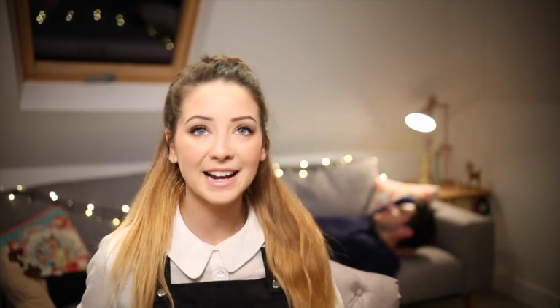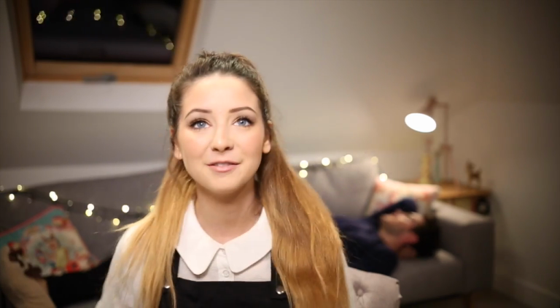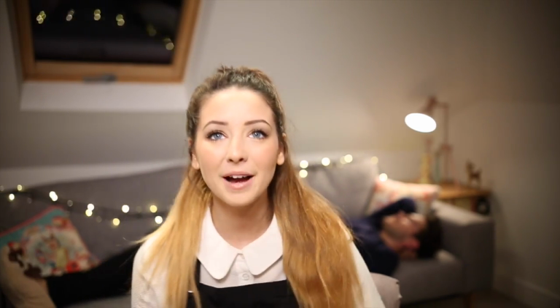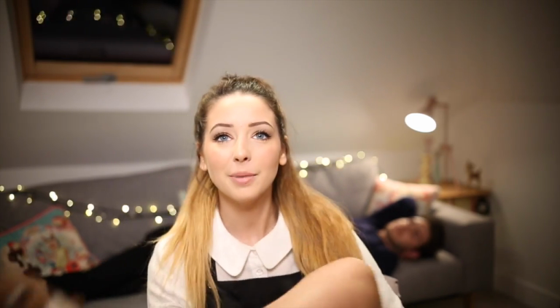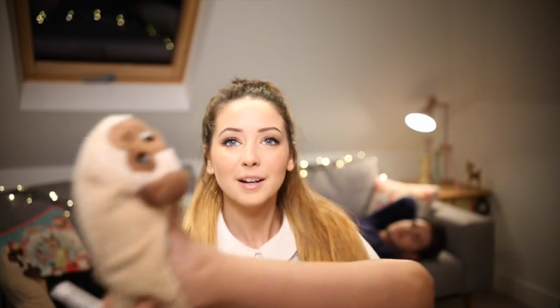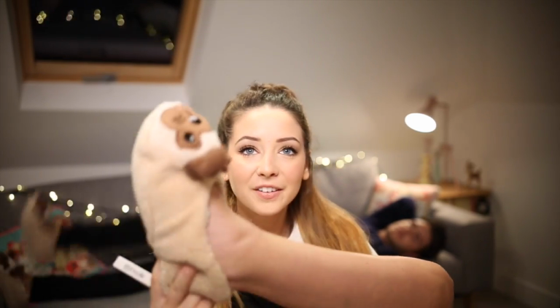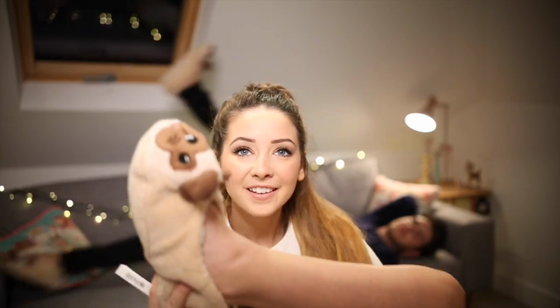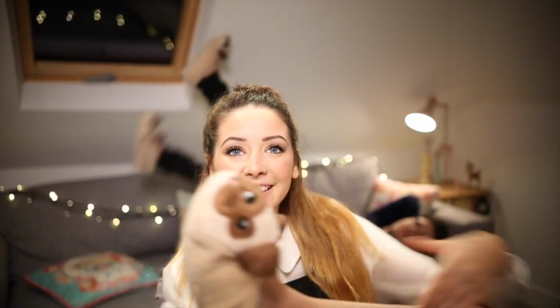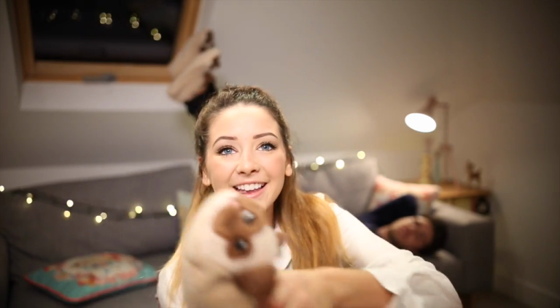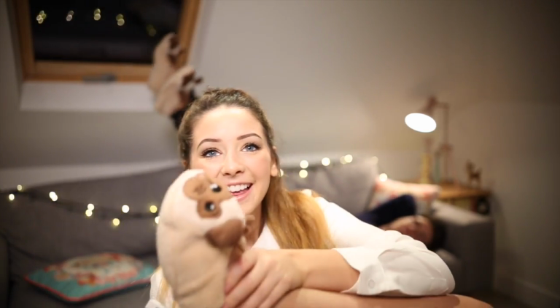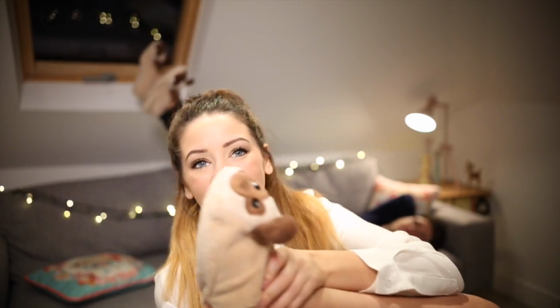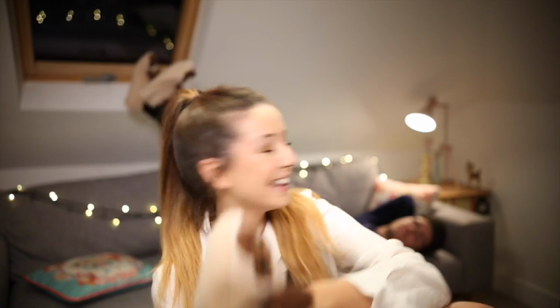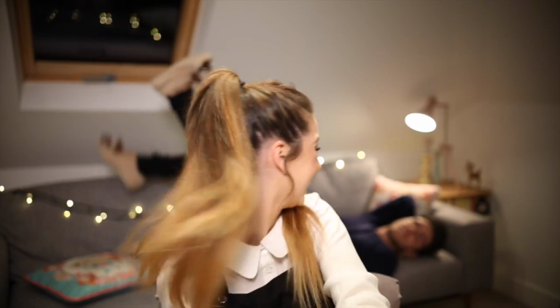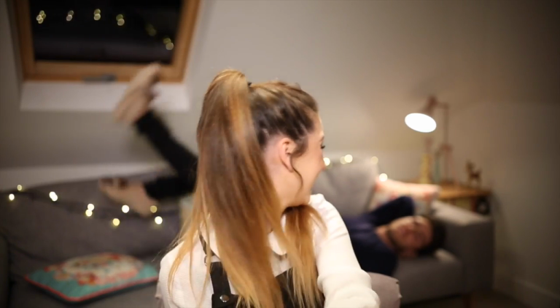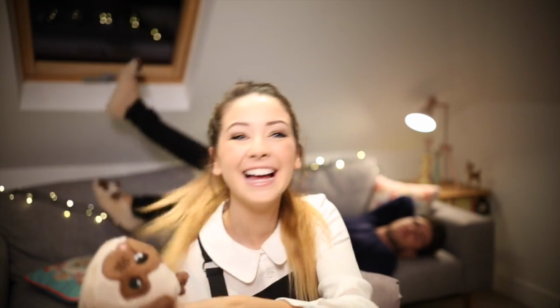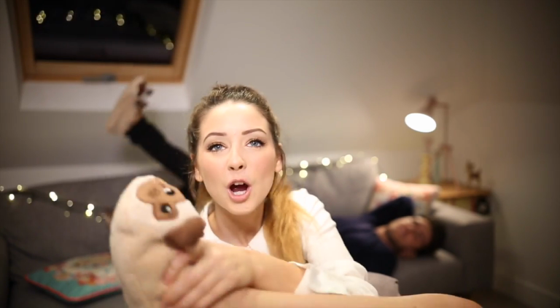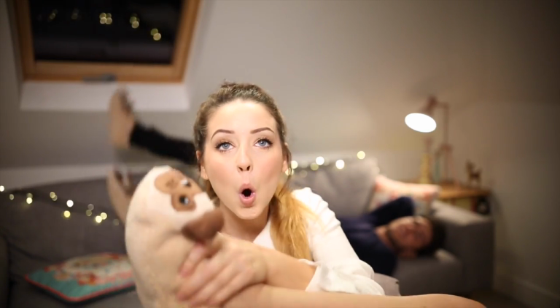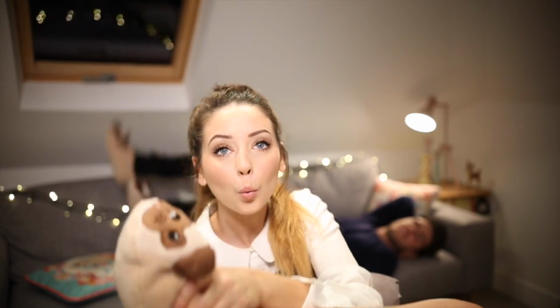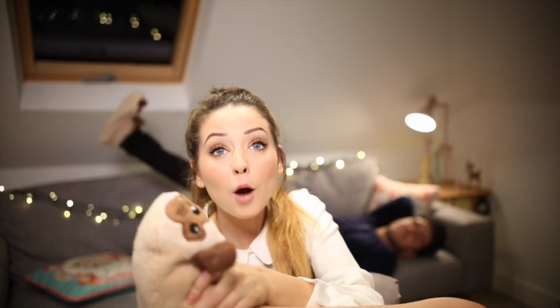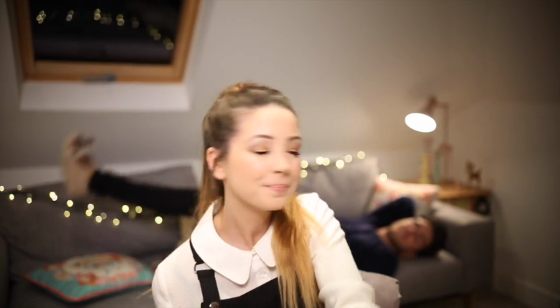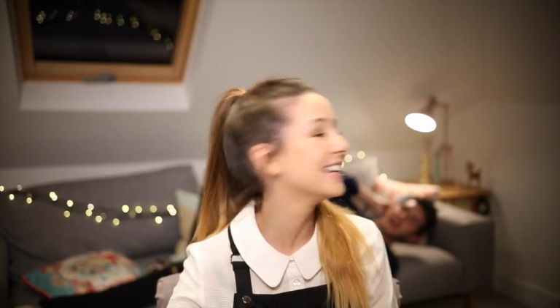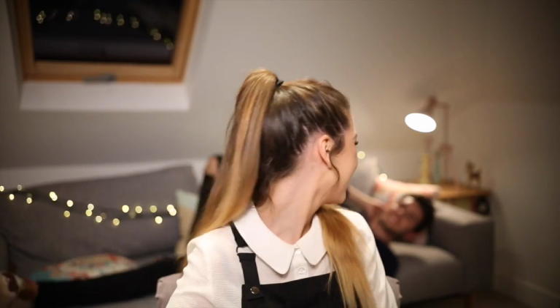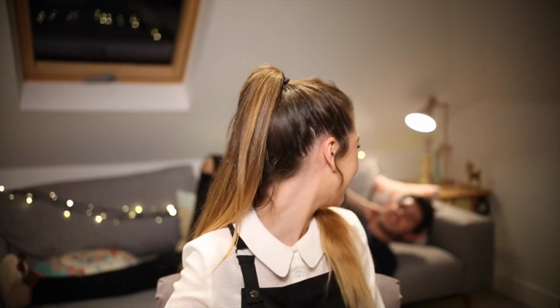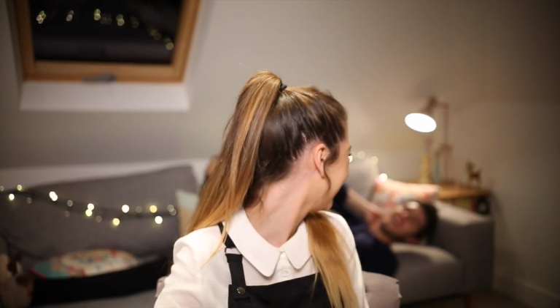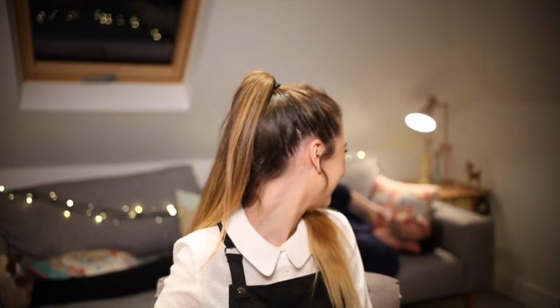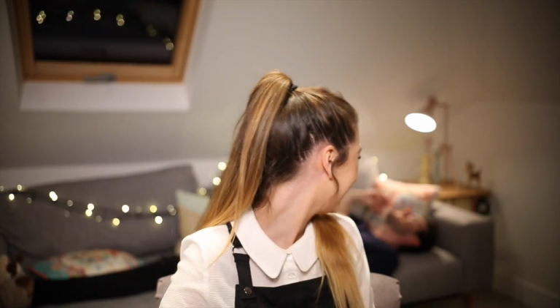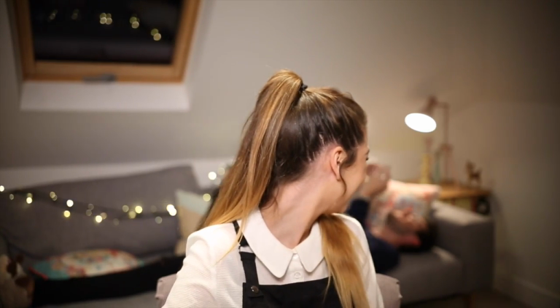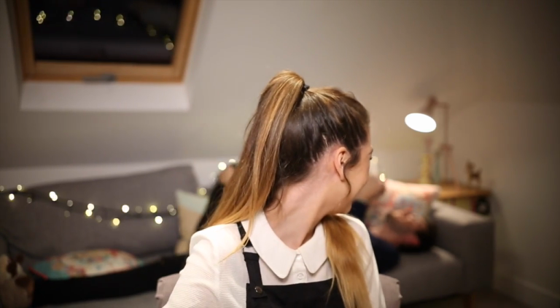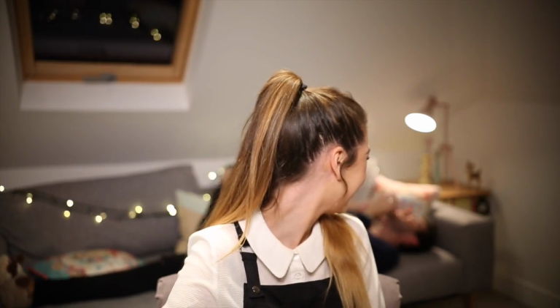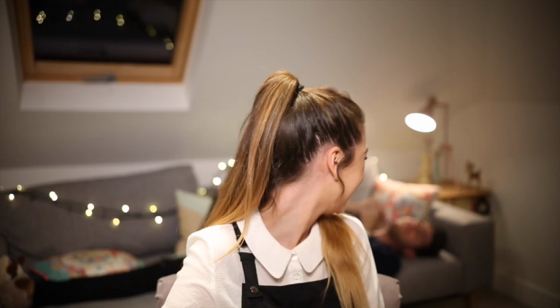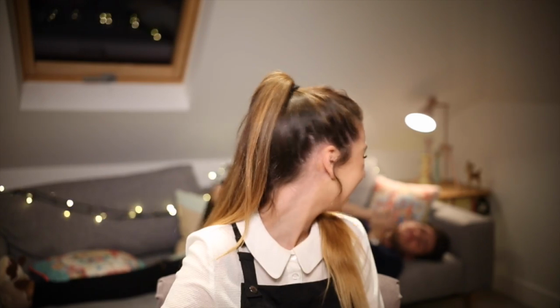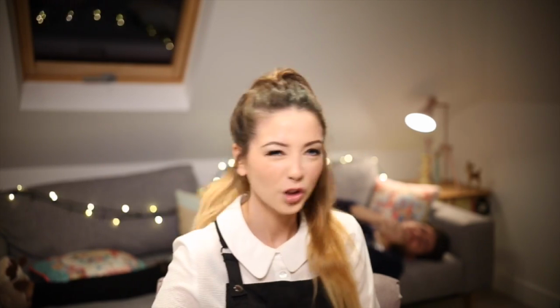Me and Alfie have got matching pug slippers. Oh, have you got yours on? Yeah. Woof woof — pugs don't go woof woof.